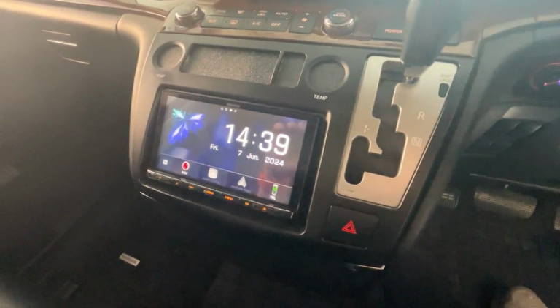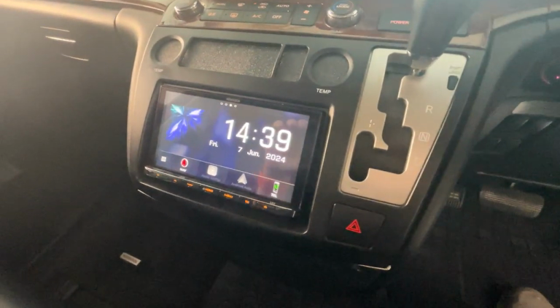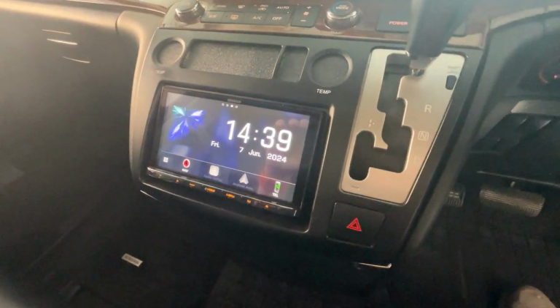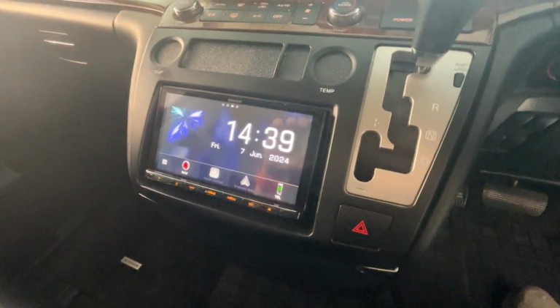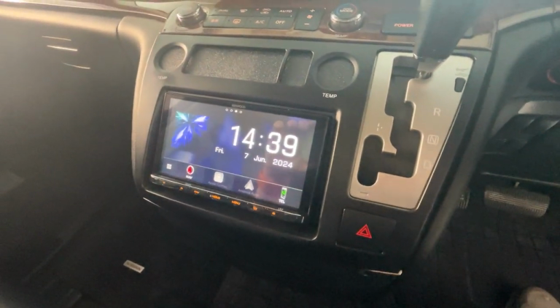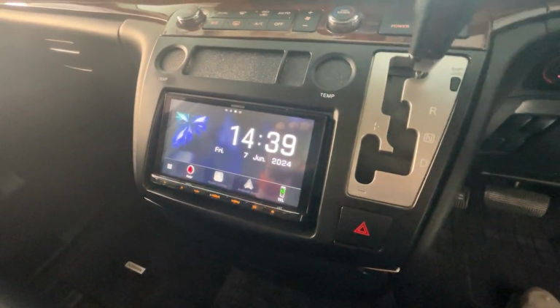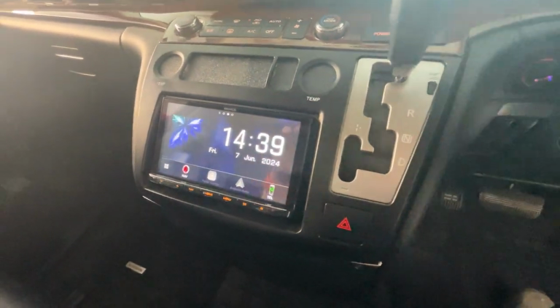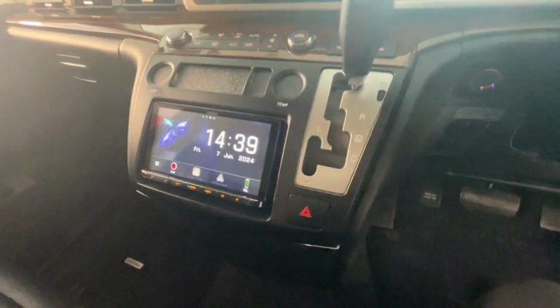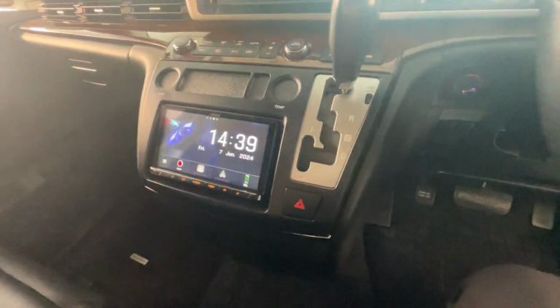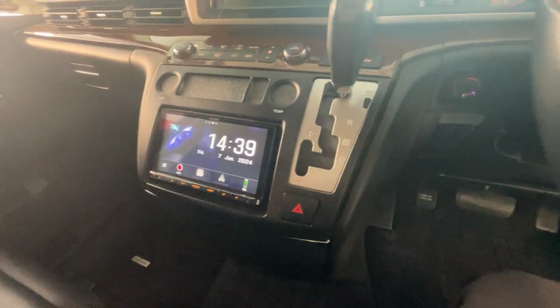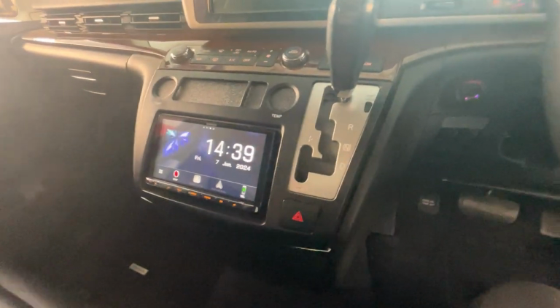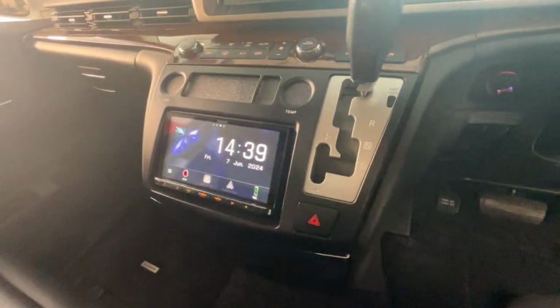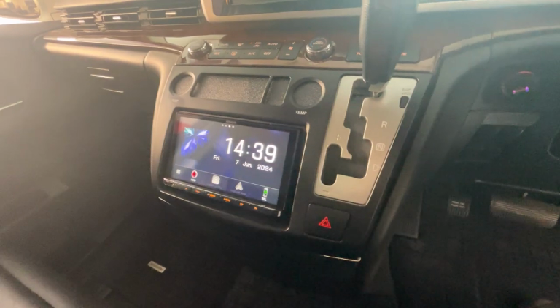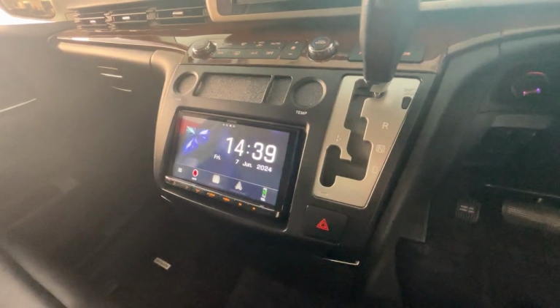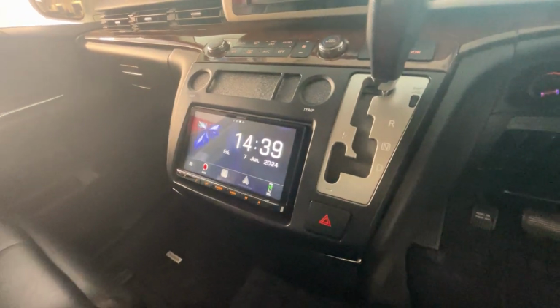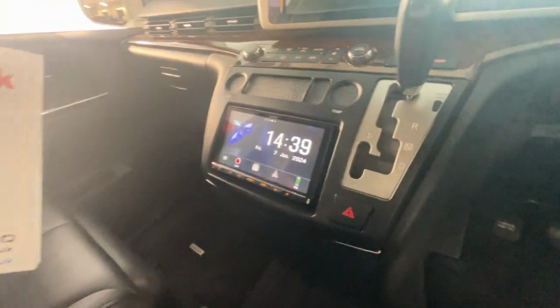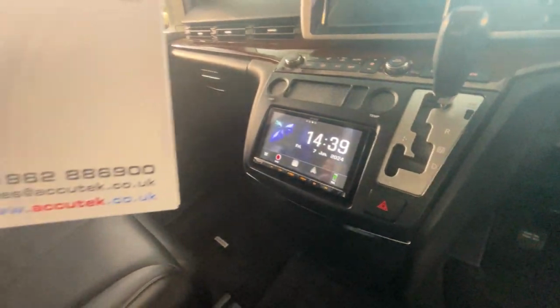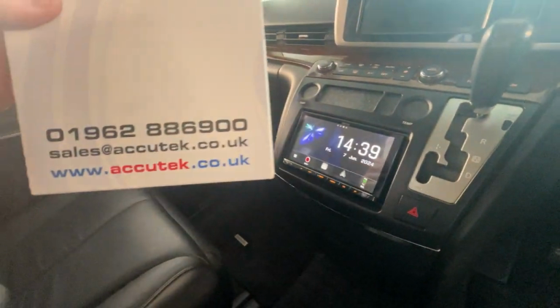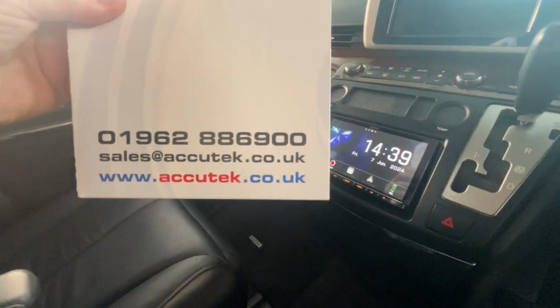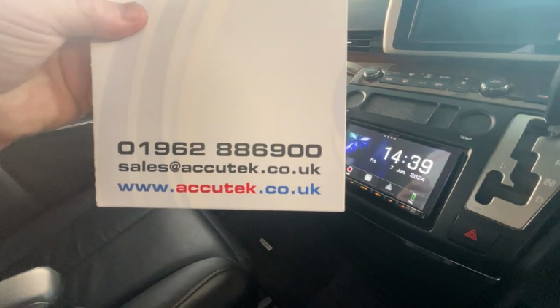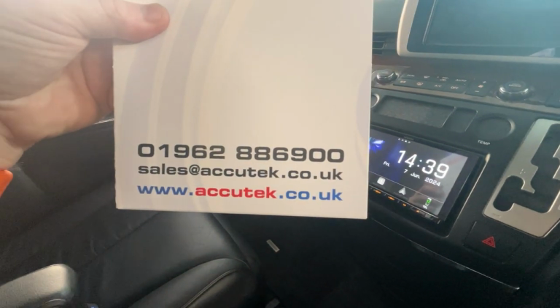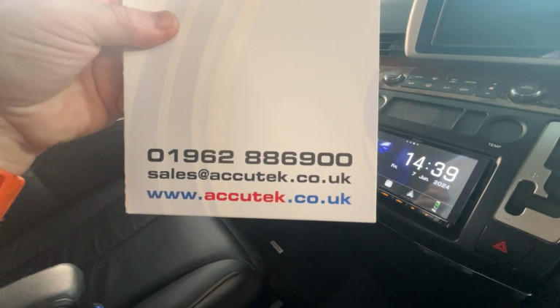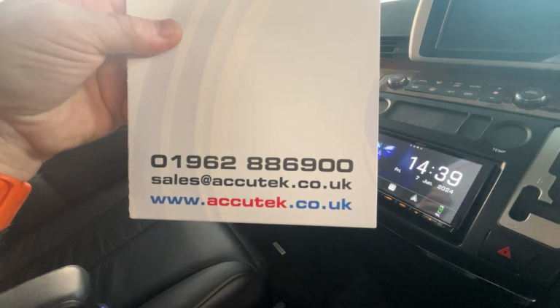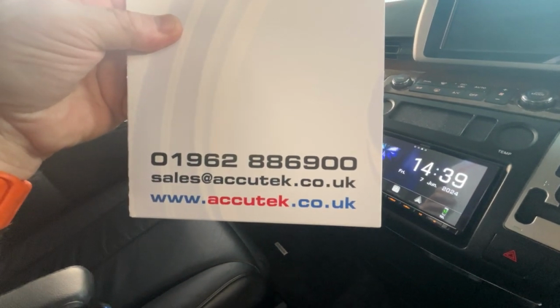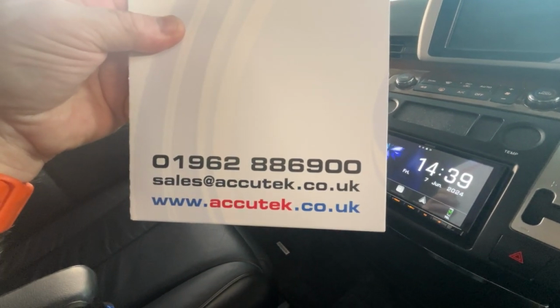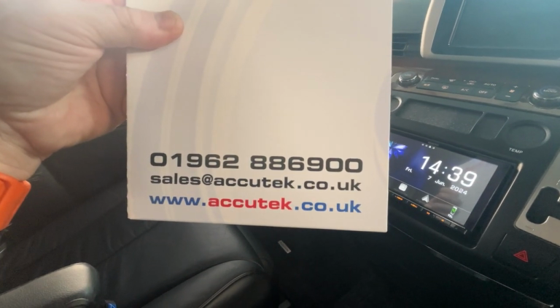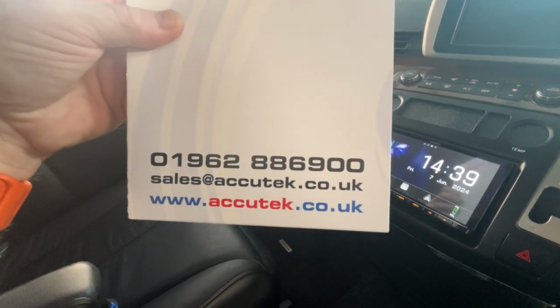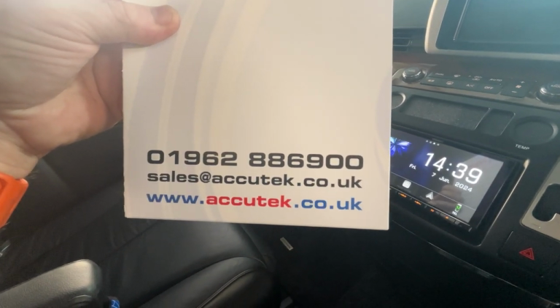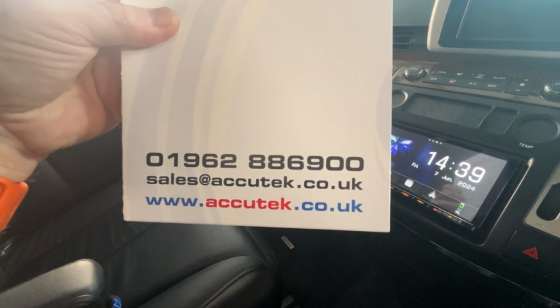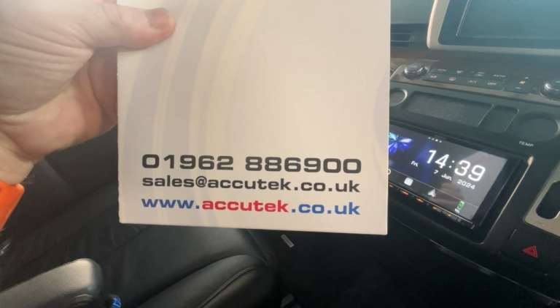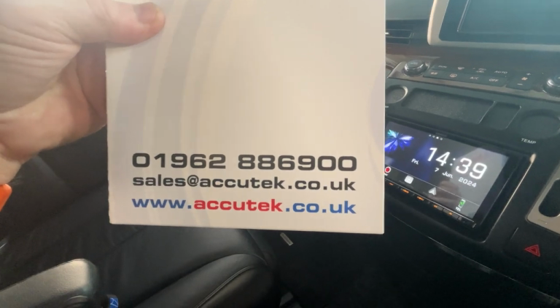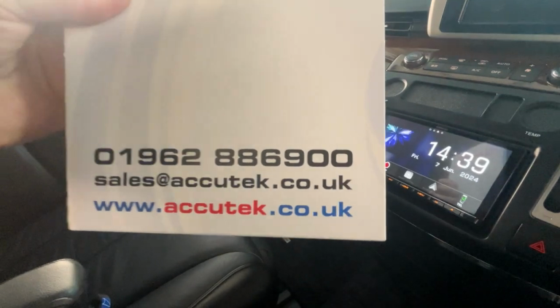If you'd like to have this done in your El Grand, then please give us a call on 01962 886 900. Thanks for watching.